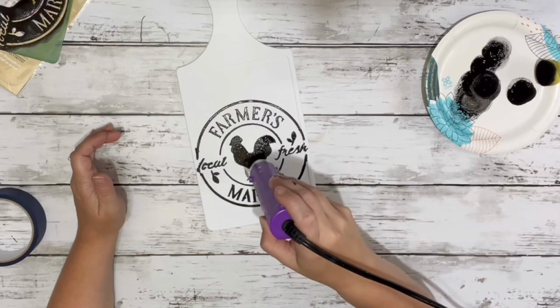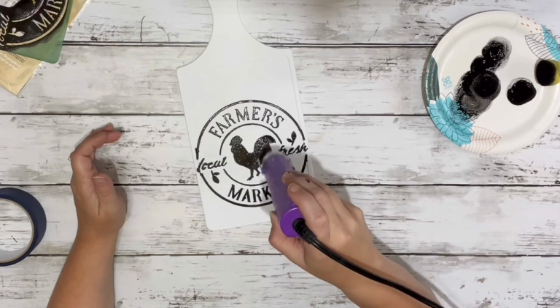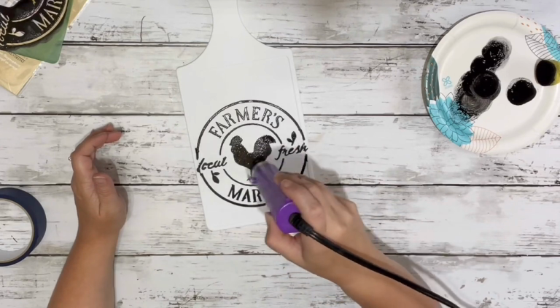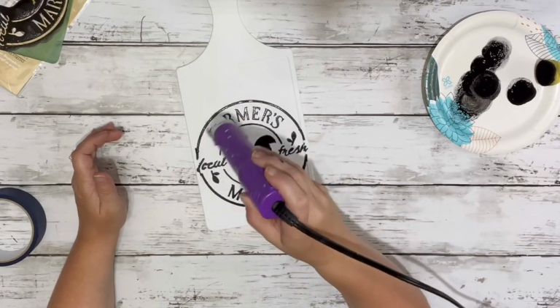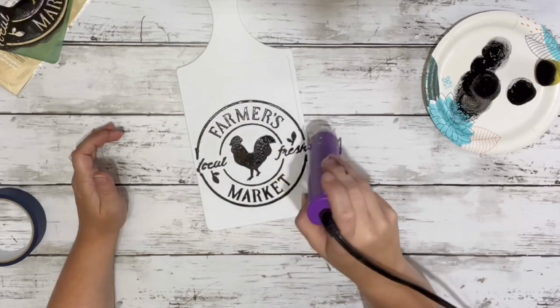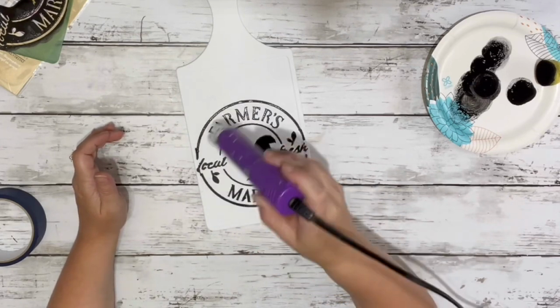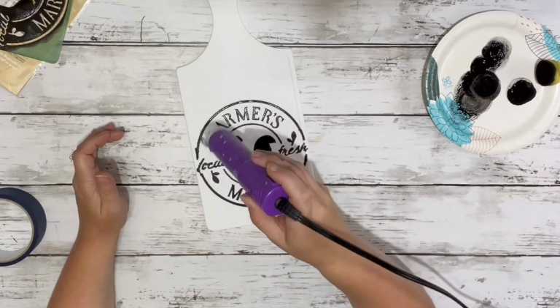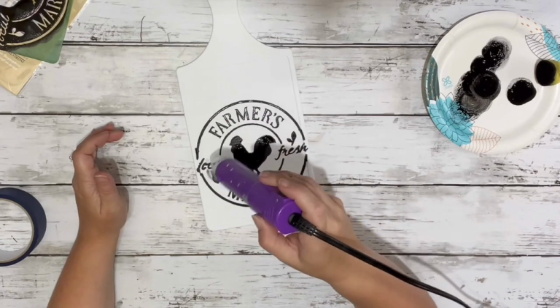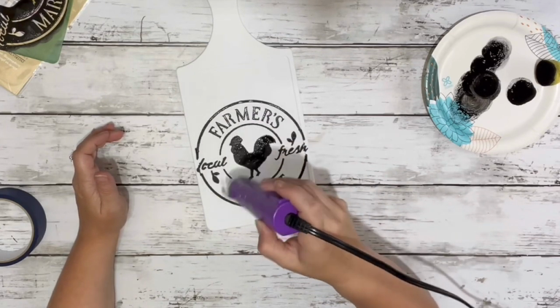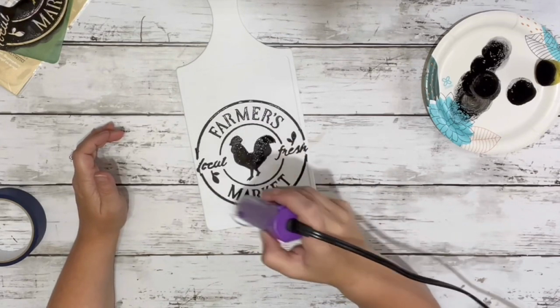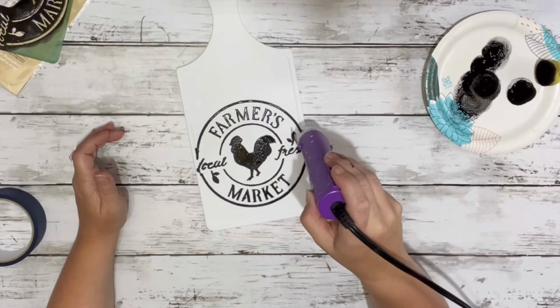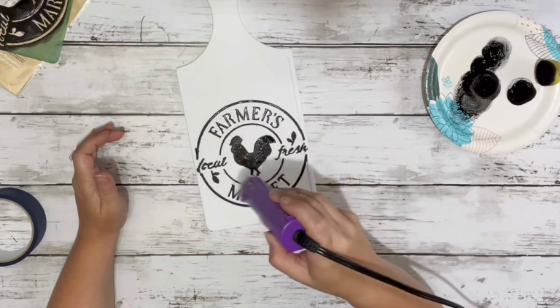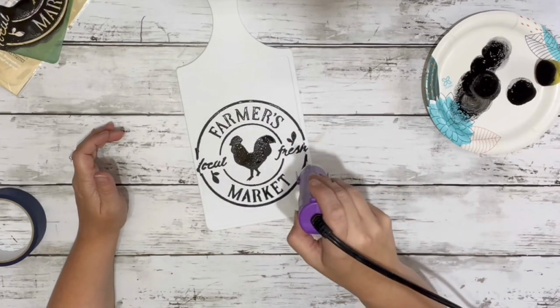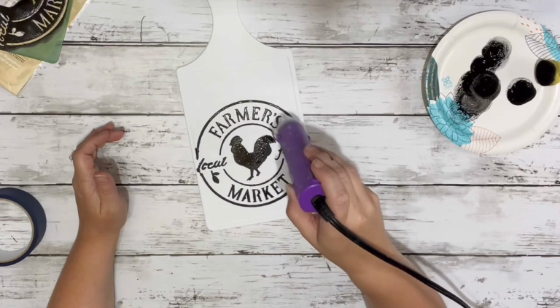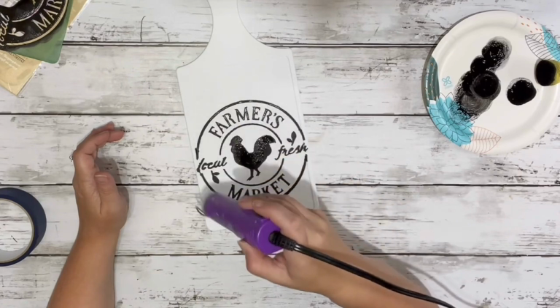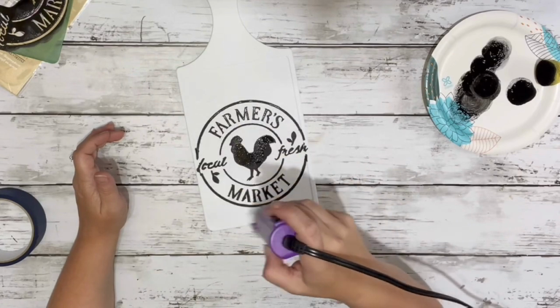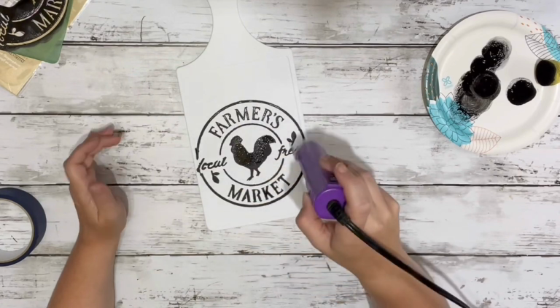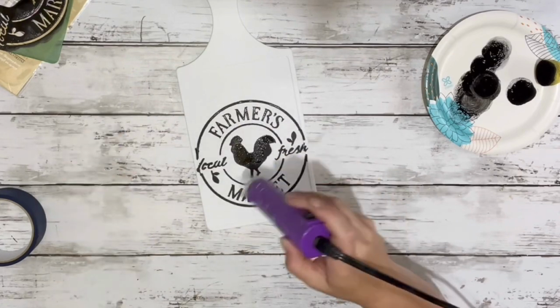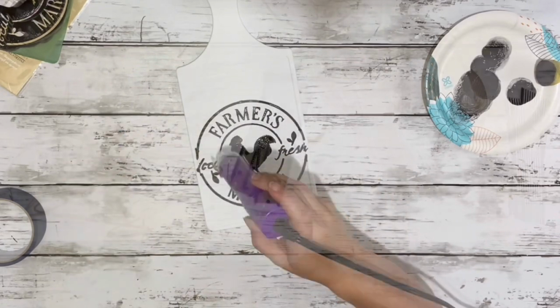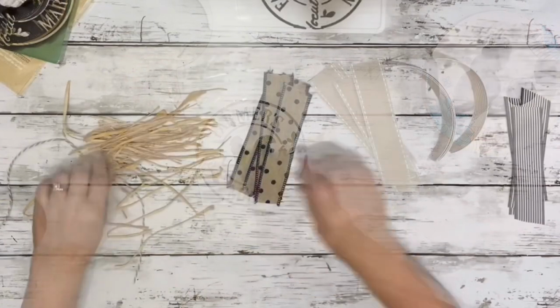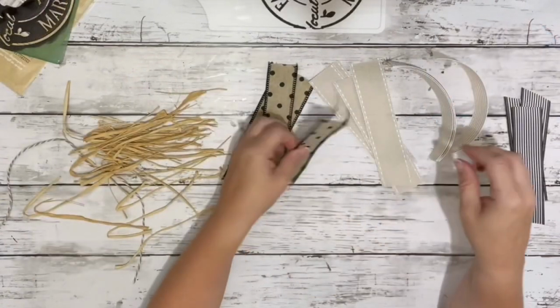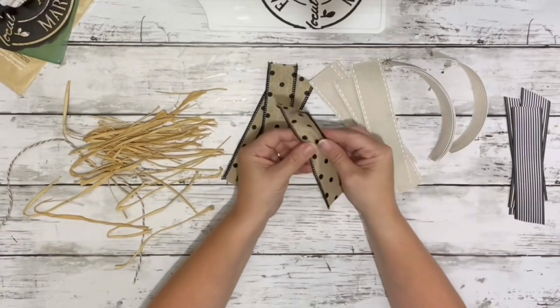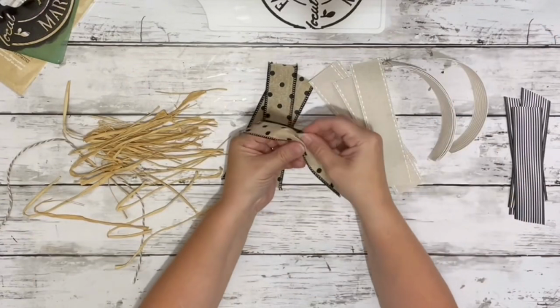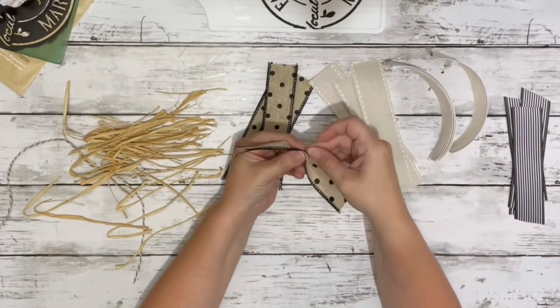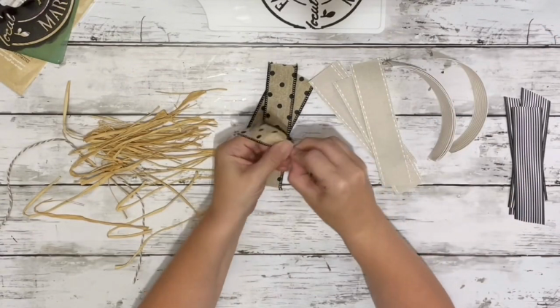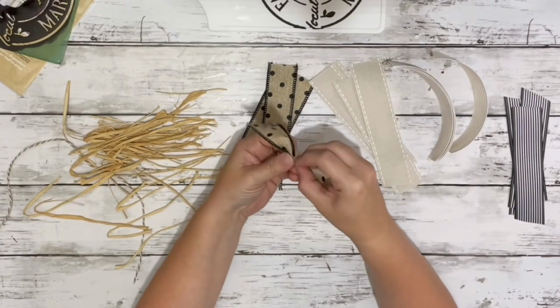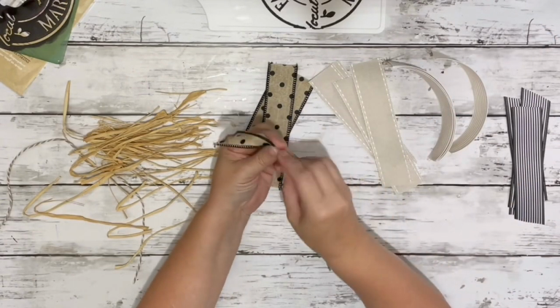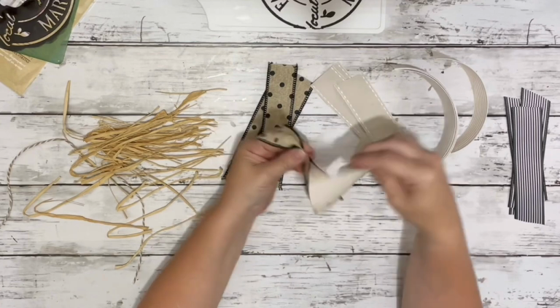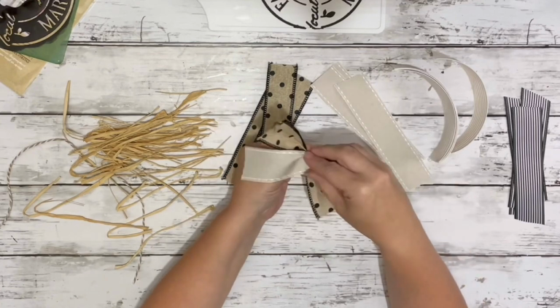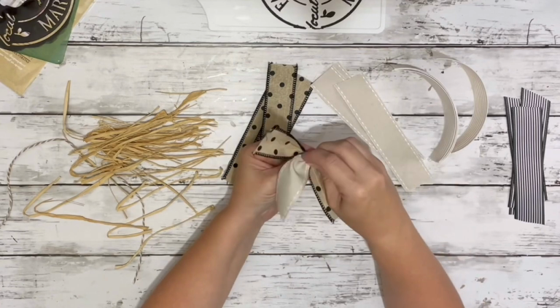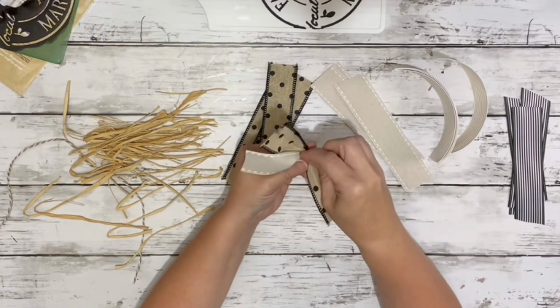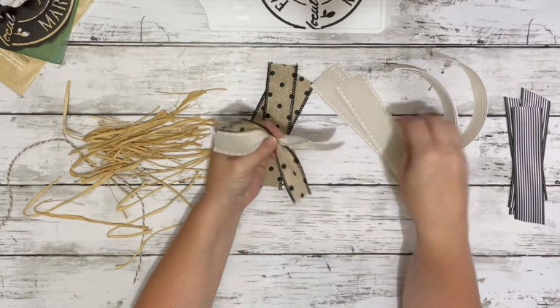I didn't show it on camera, but the painter's tape I got from Dollar Tree peeled up some of the white paint on the chalkboard, so I did touch that up off camera.